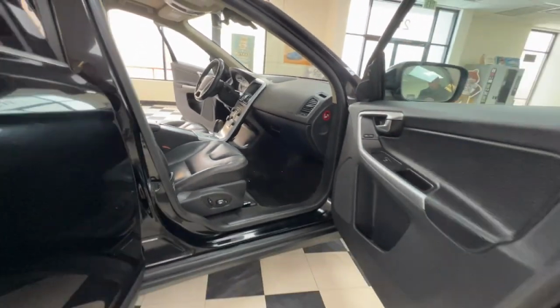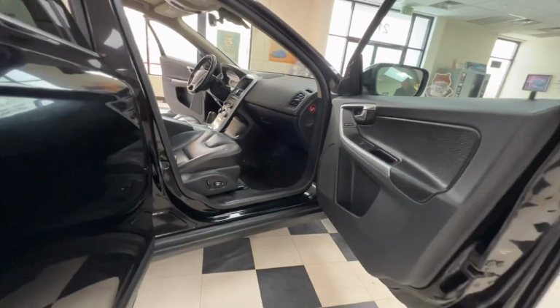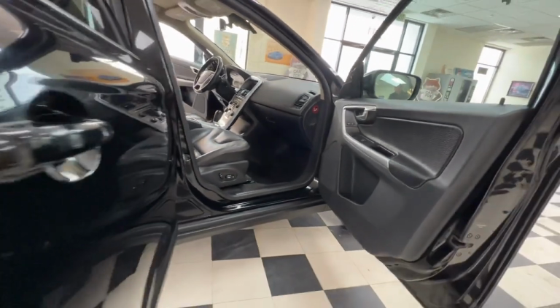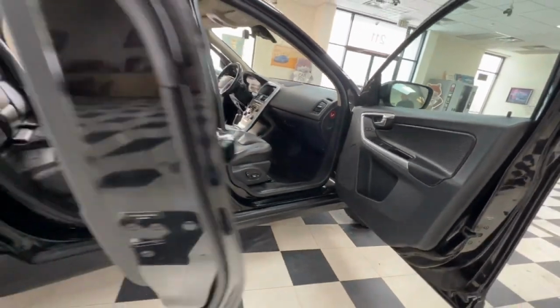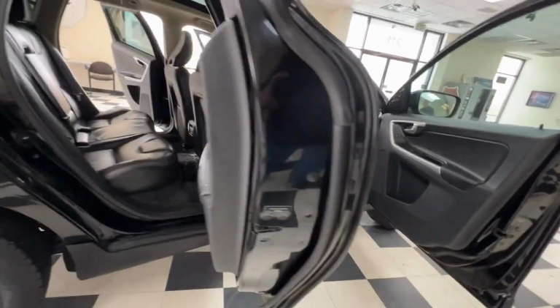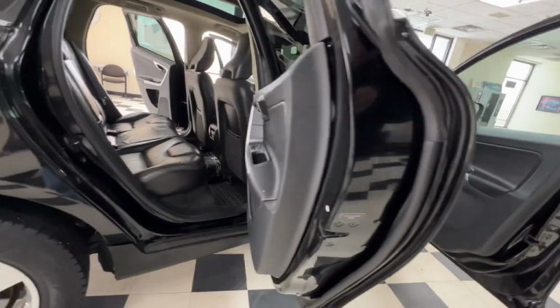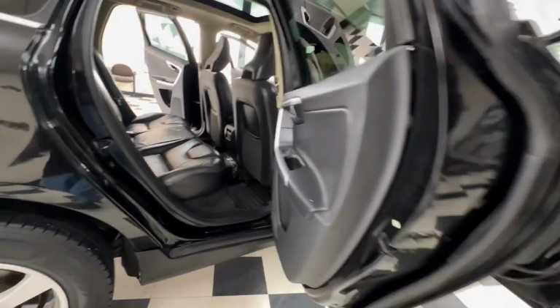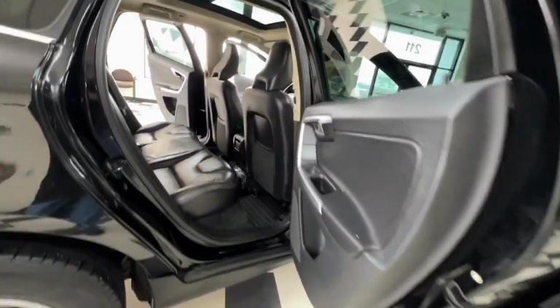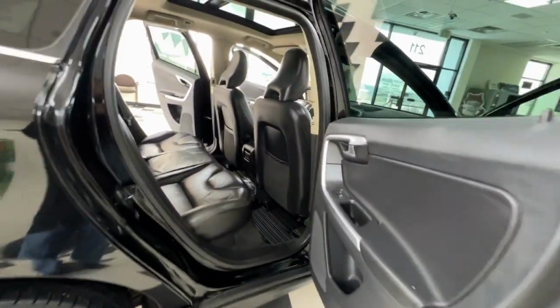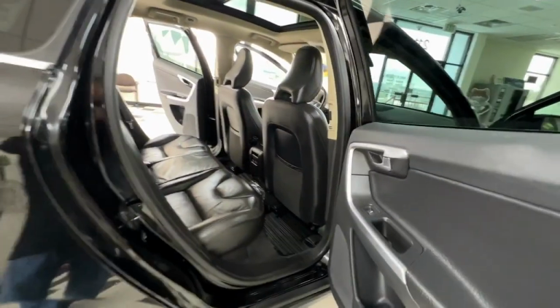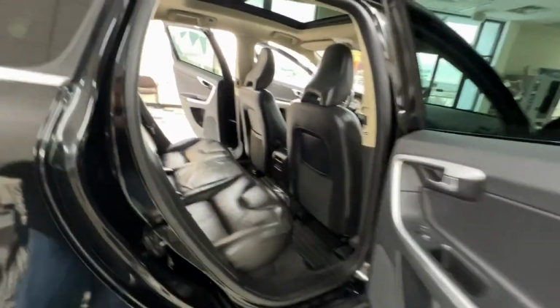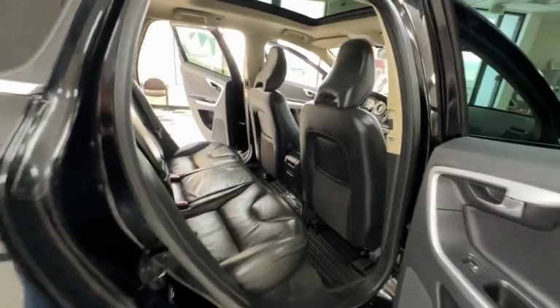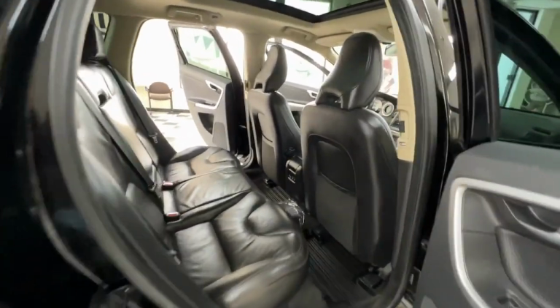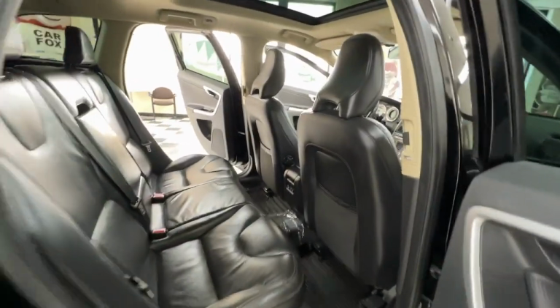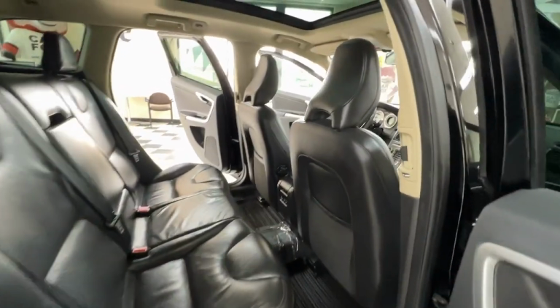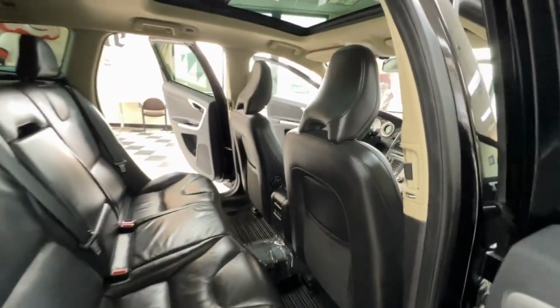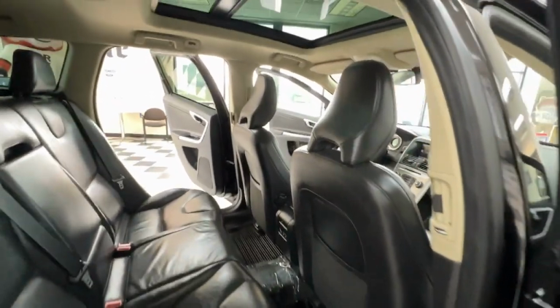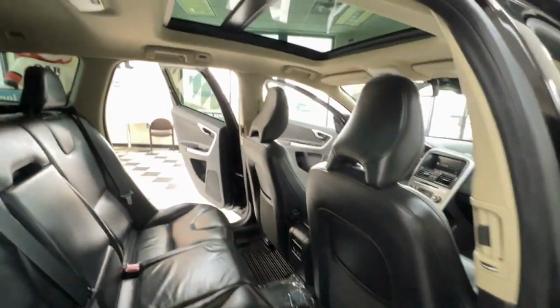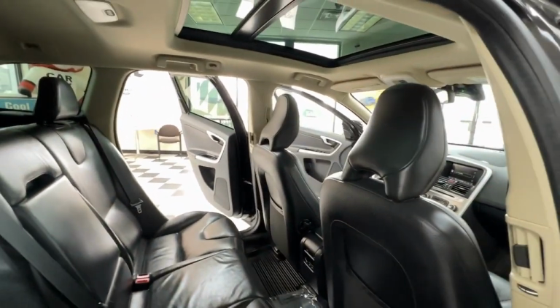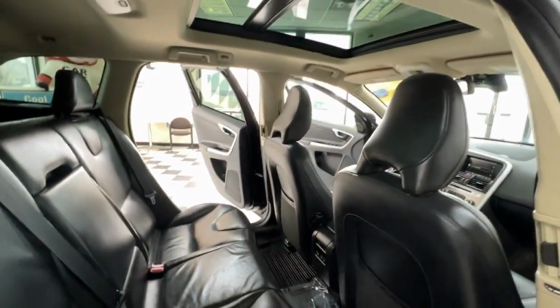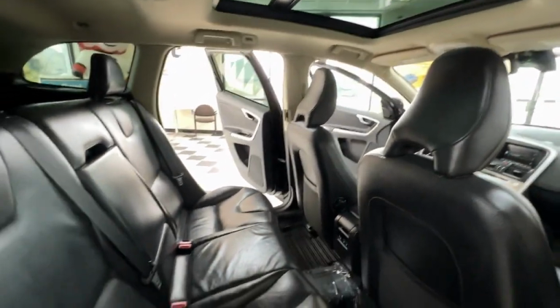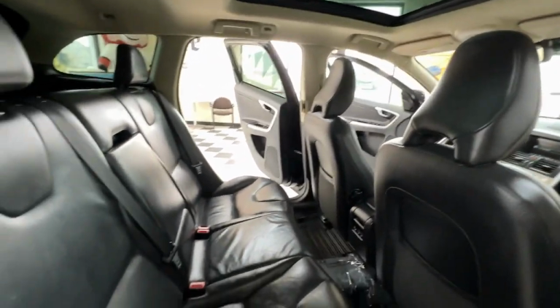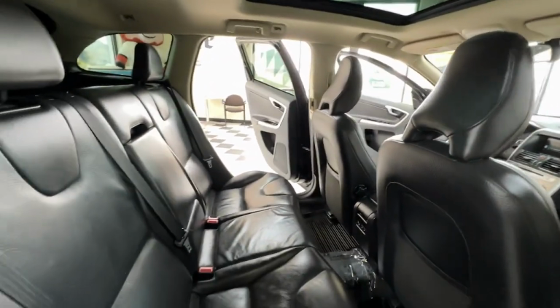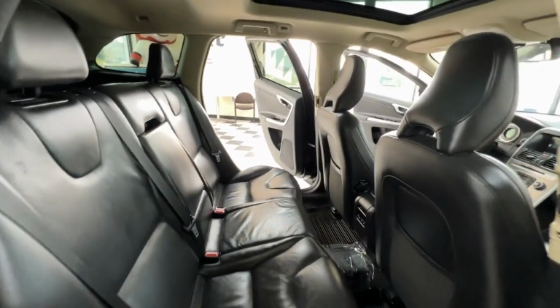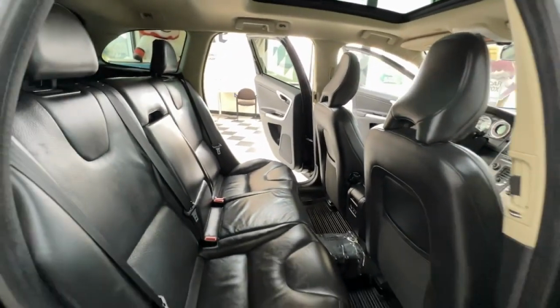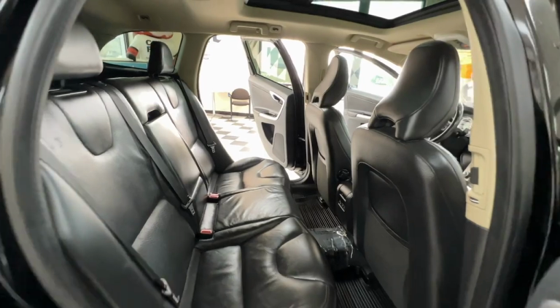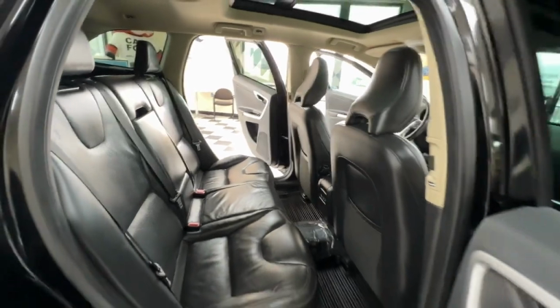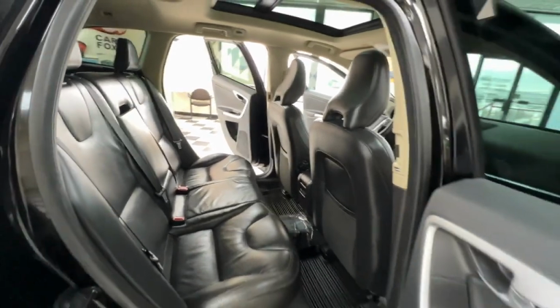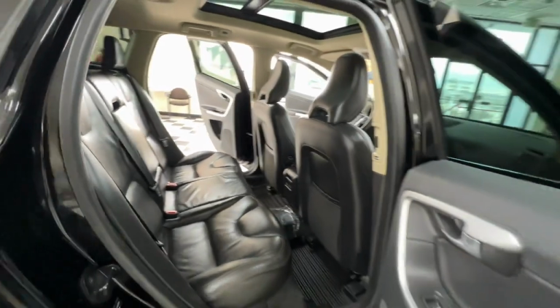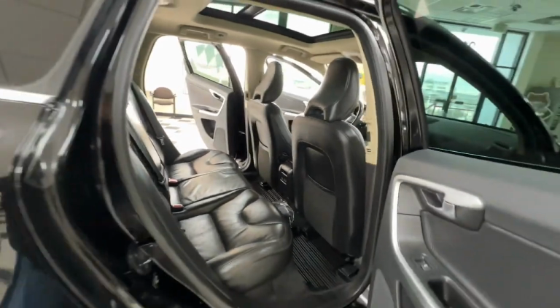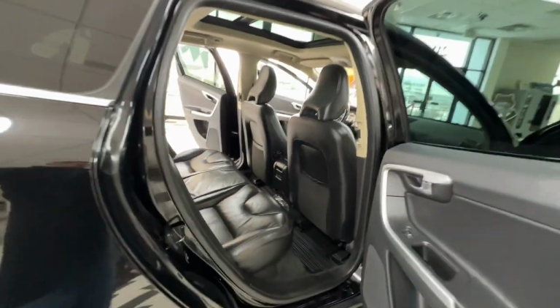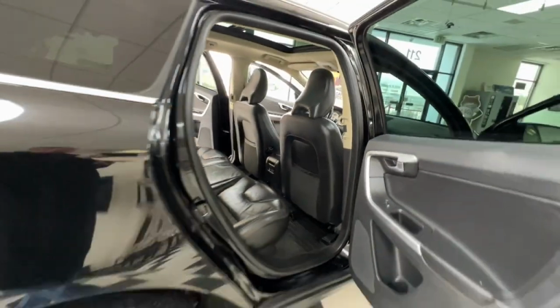Let the journey unfold in this elegantly styled XC60. Come in for a fun and easy test drive. Our team will make it the best part of your day.